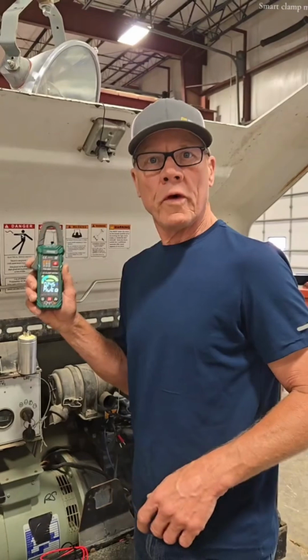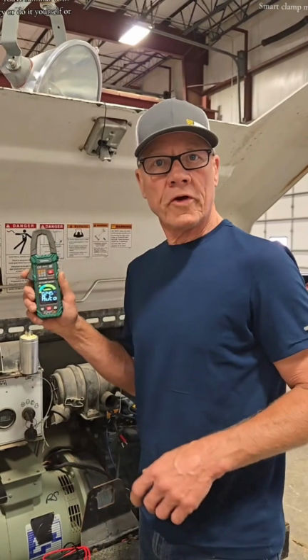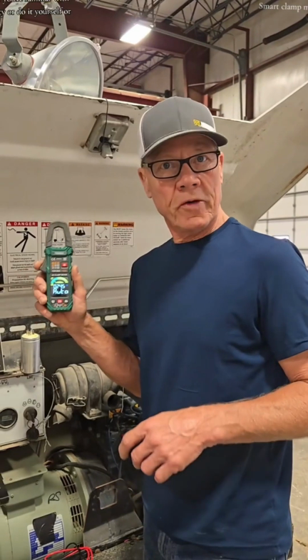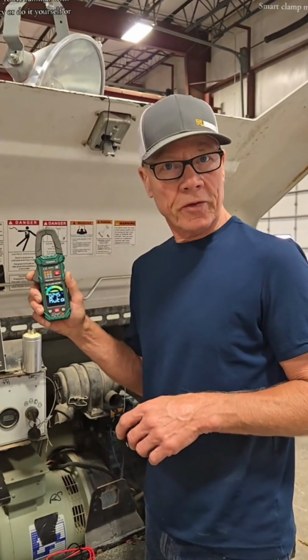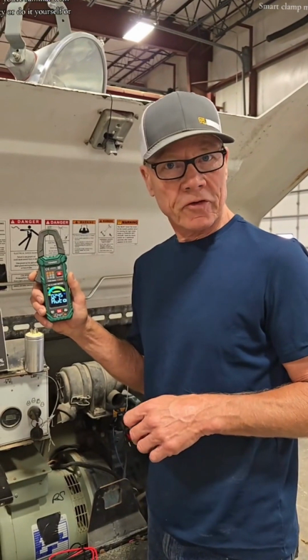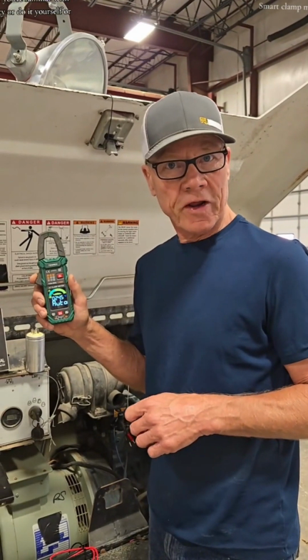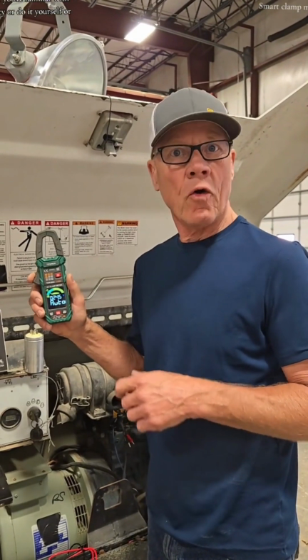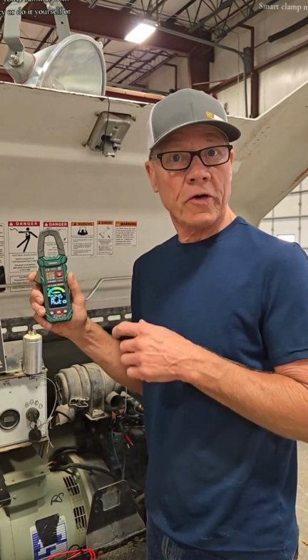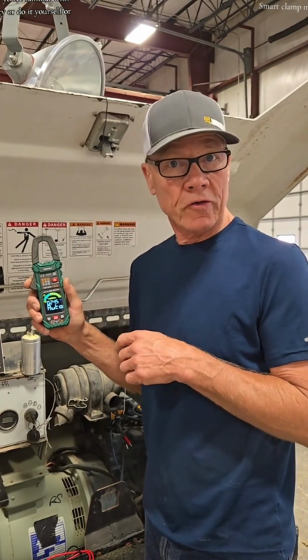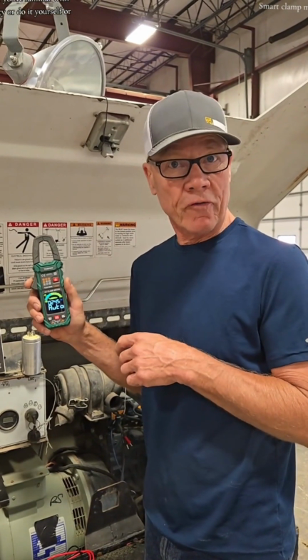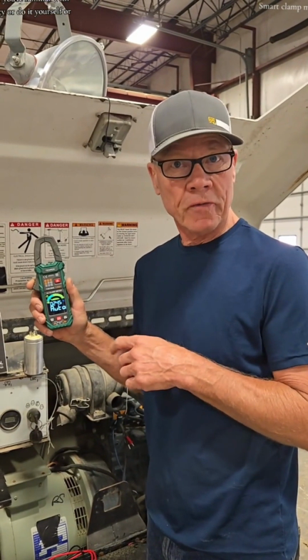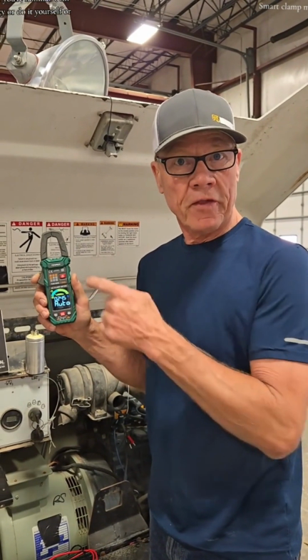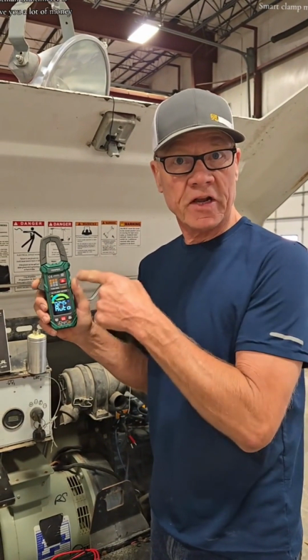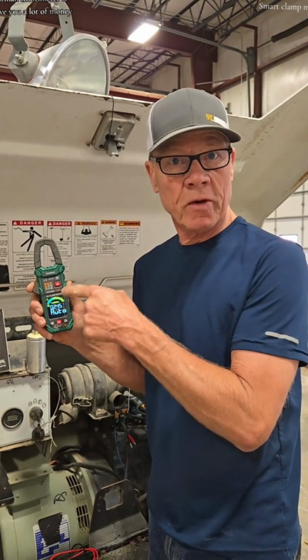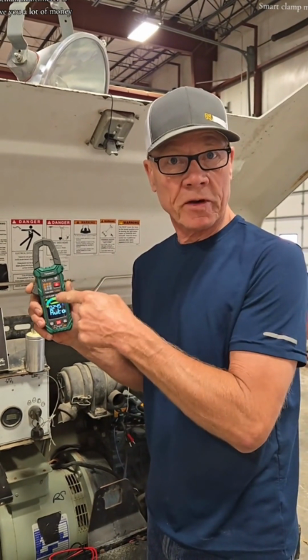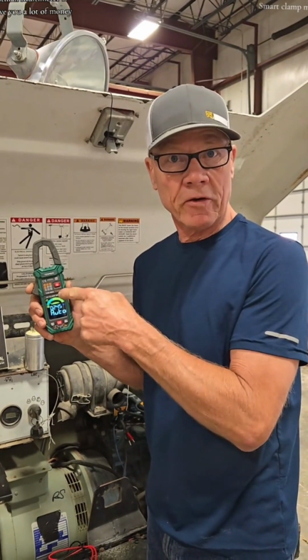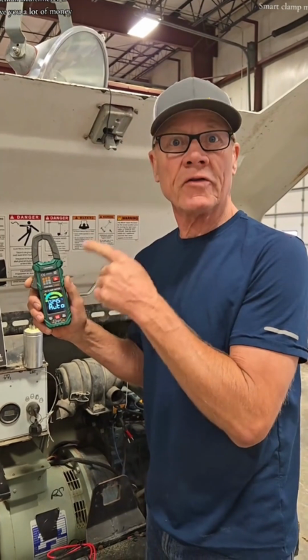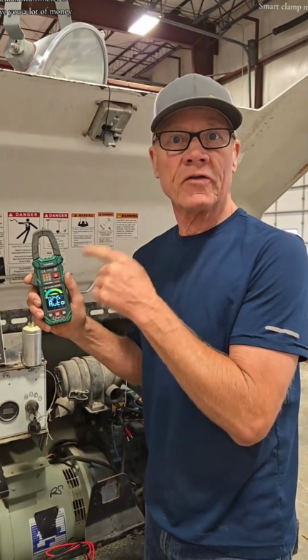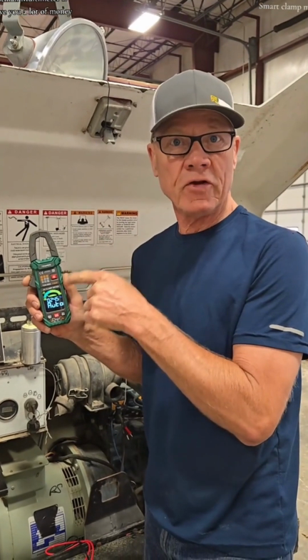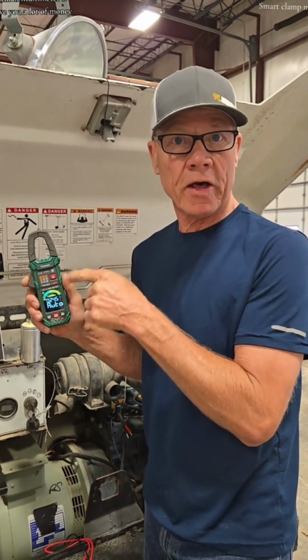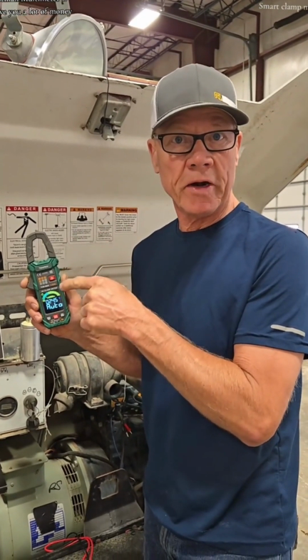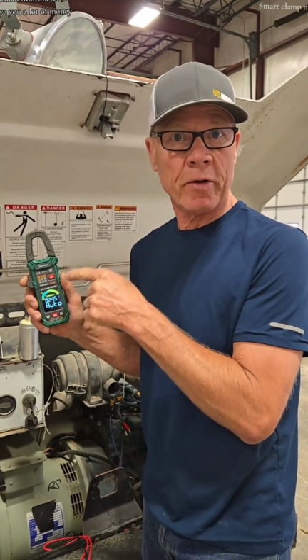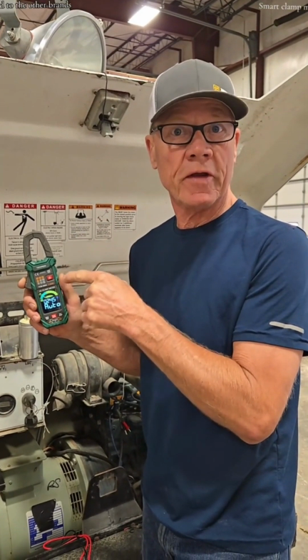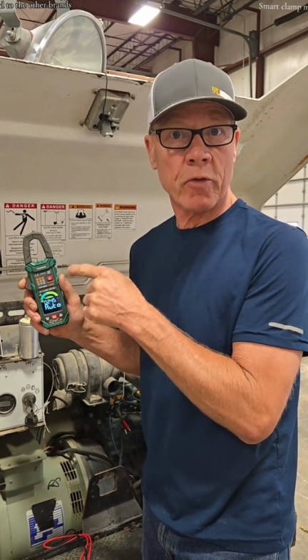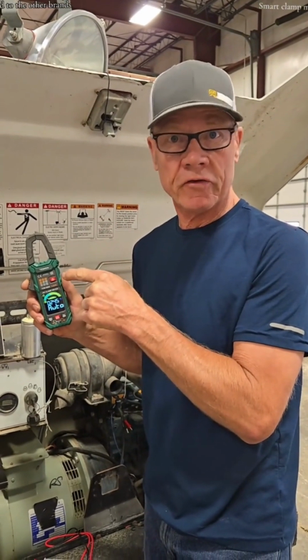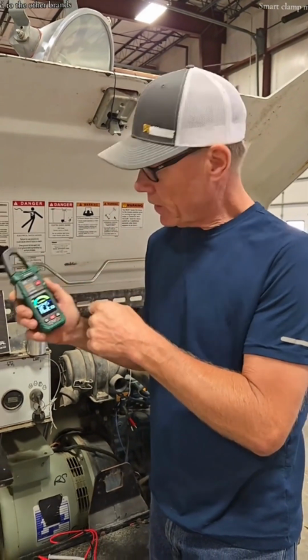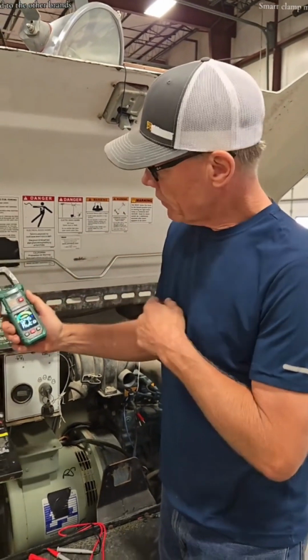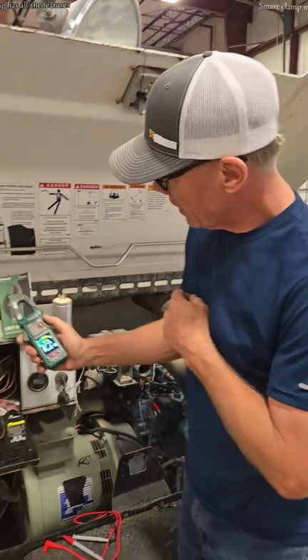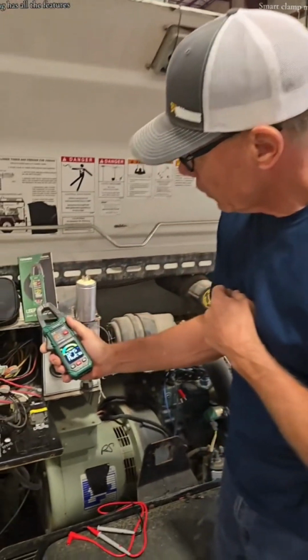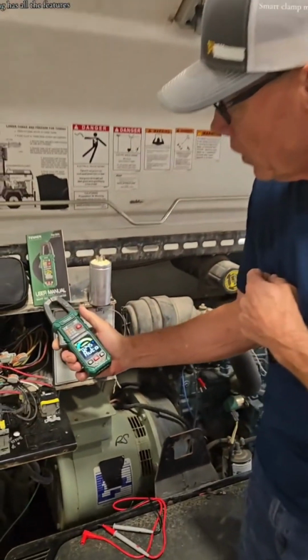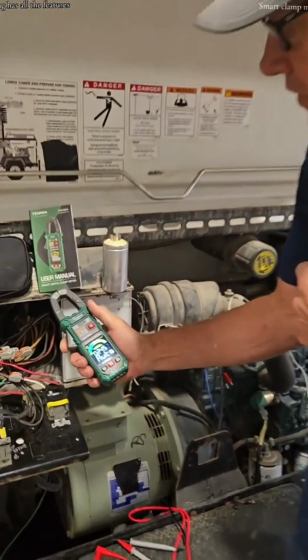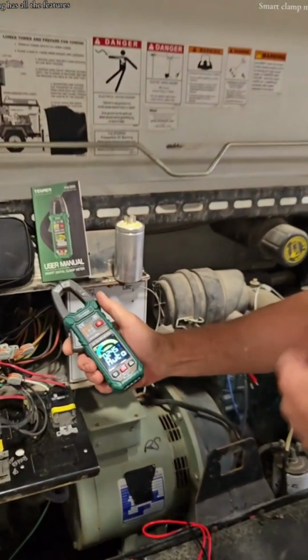Whether you're familiar with electricity or a do-it-yourselfer, this Tessman multimeter is going to save you a lot of money compared to the other brands. This thing has all the features.